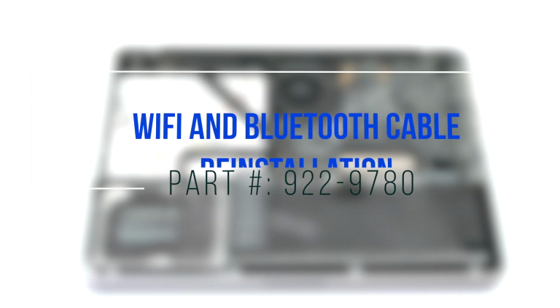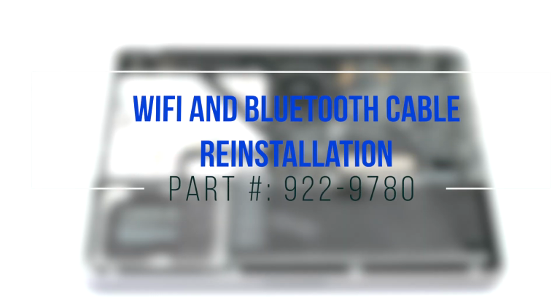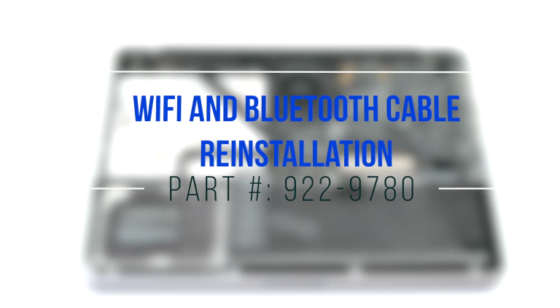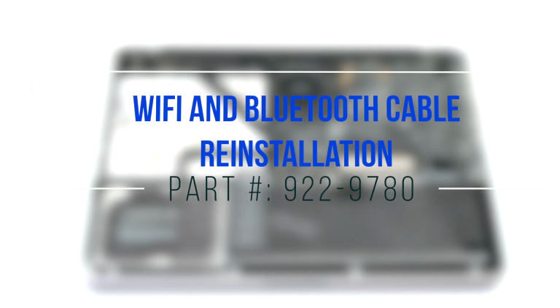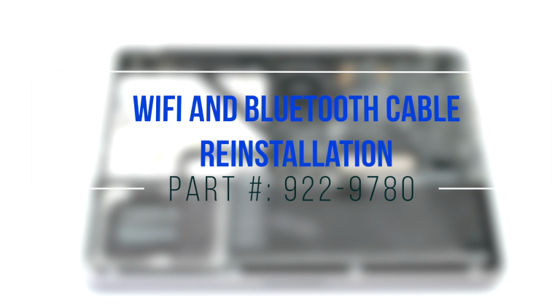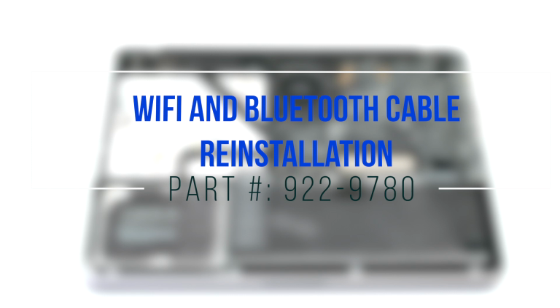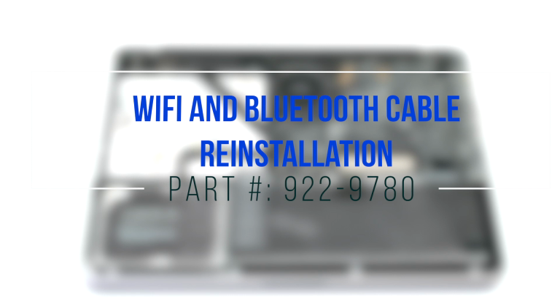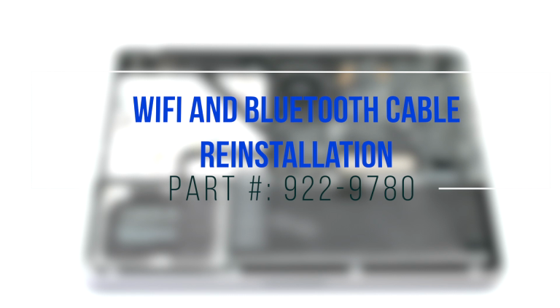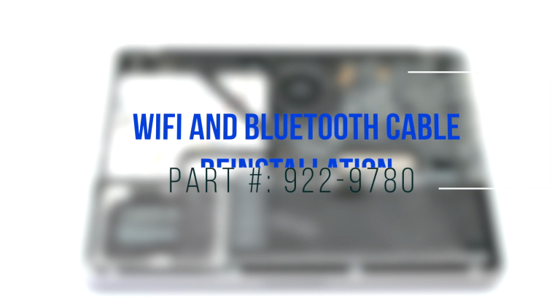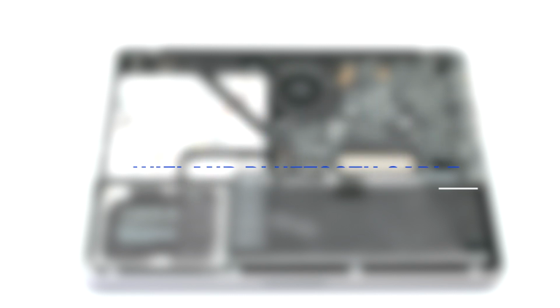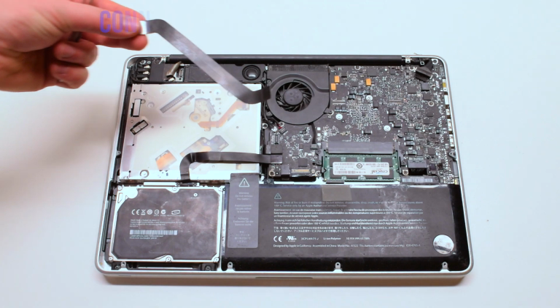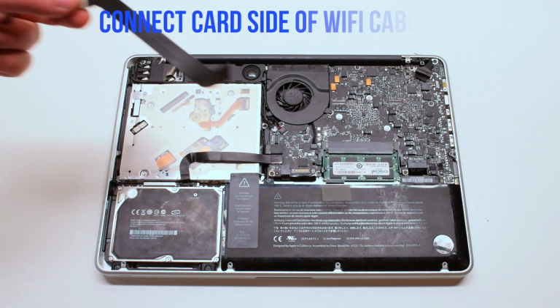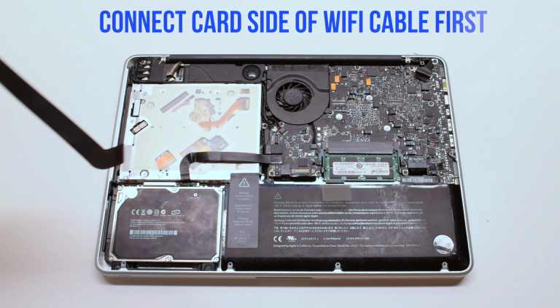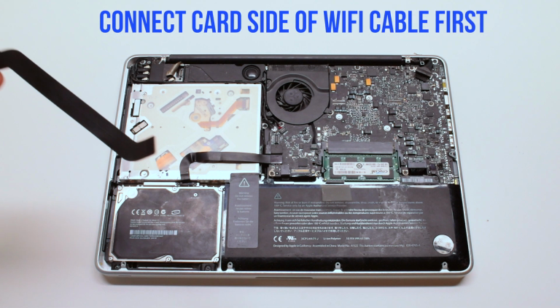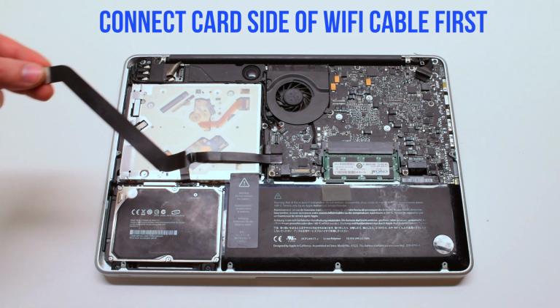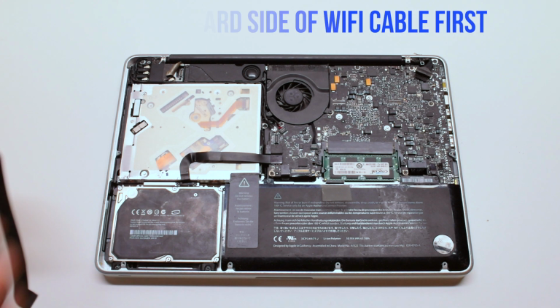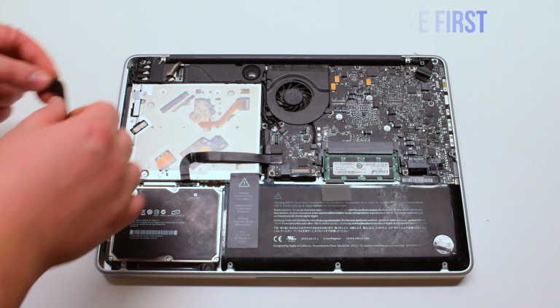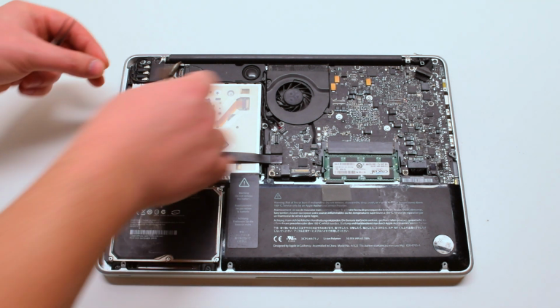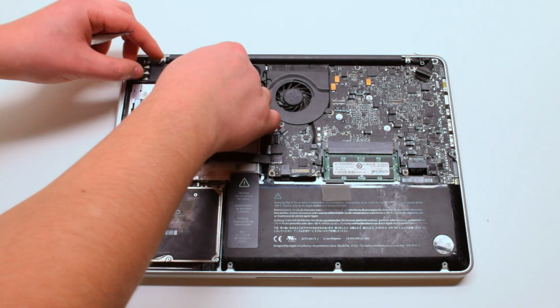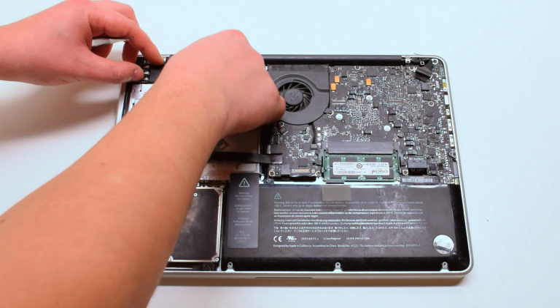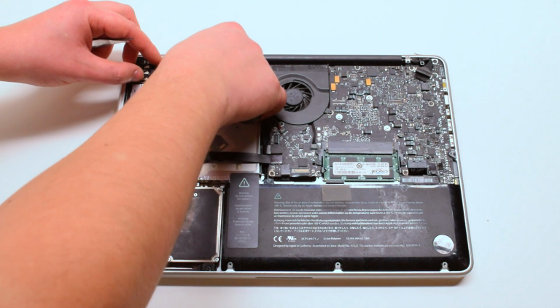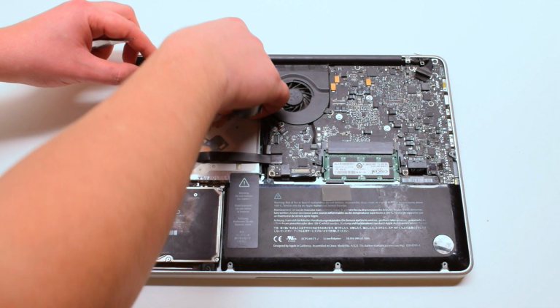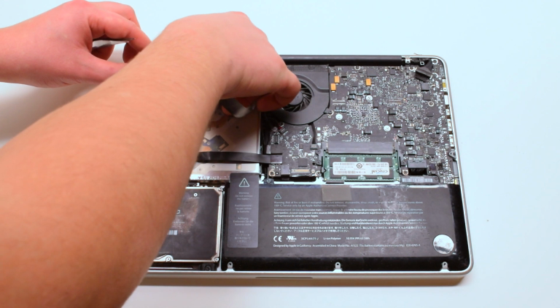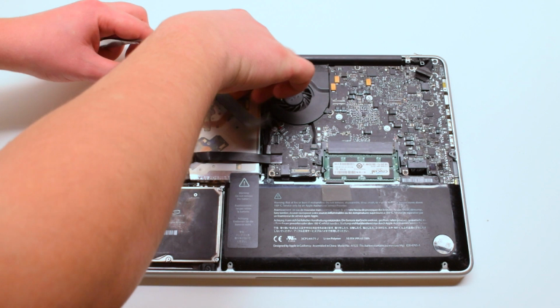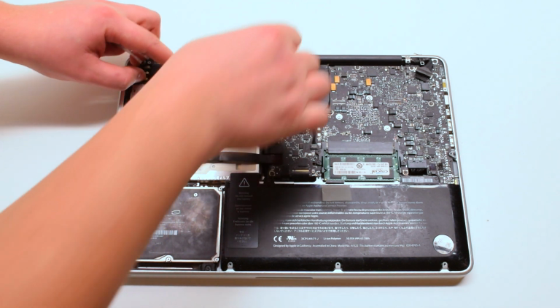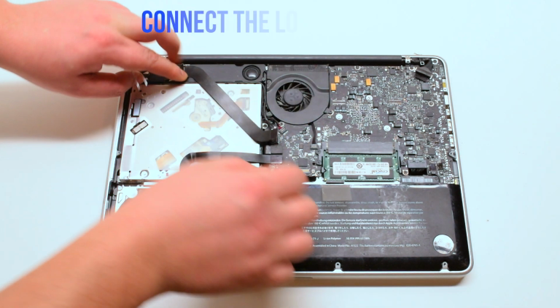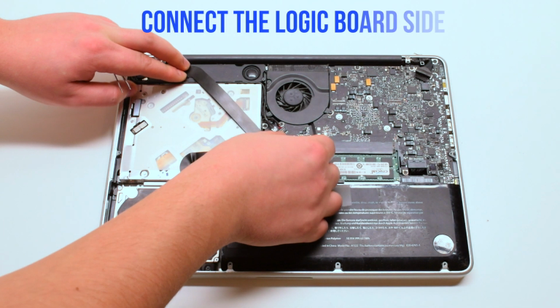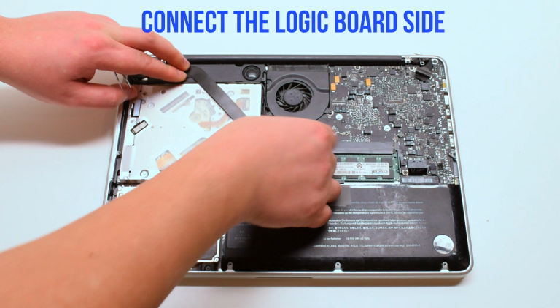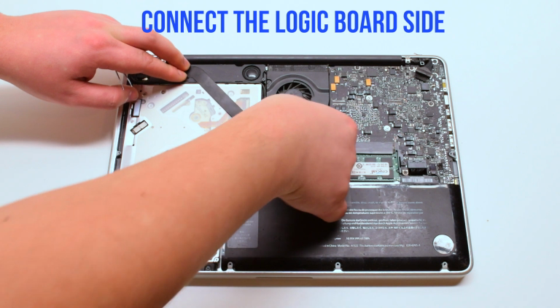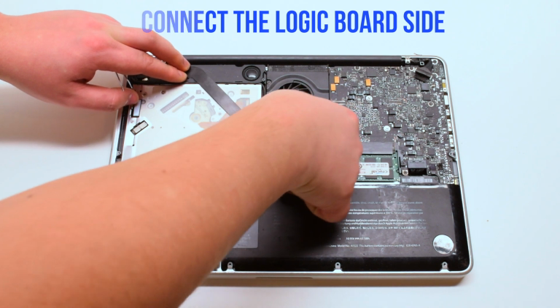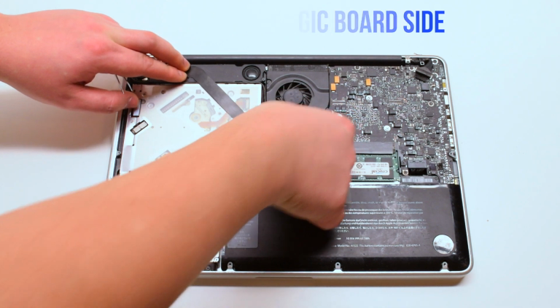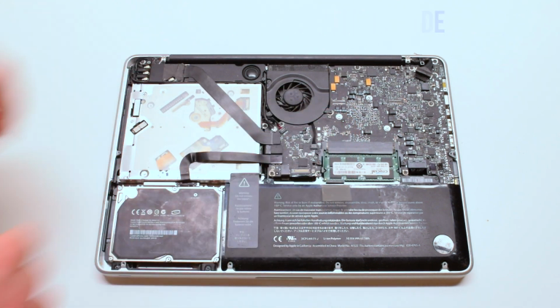Wi-Fi and Bluetooth cable reinstallation. Connect the card side of the Wi-Fi cable first, then cover it up with the tape. Now connect it to the logic board side.